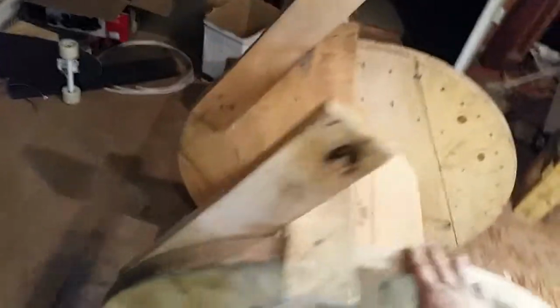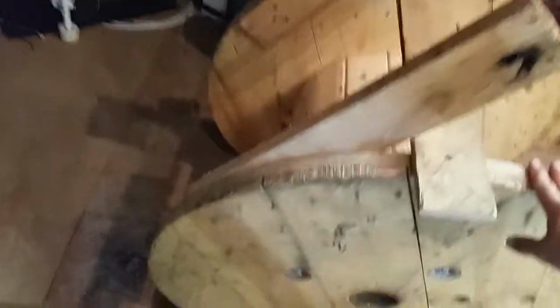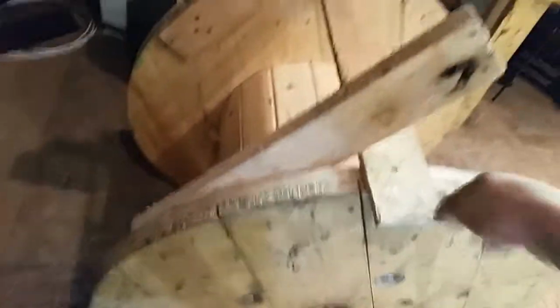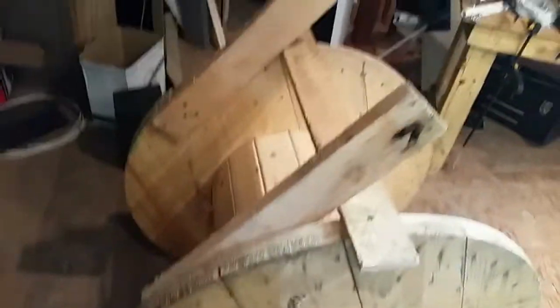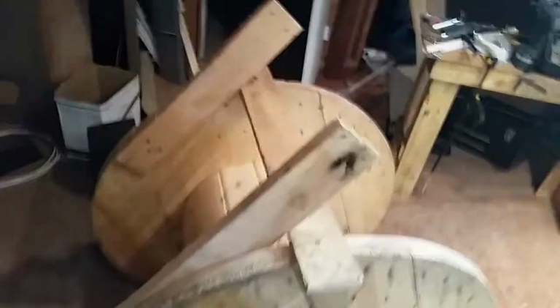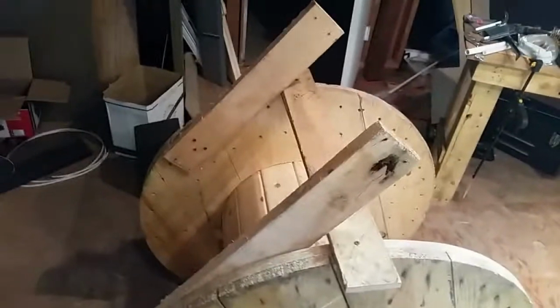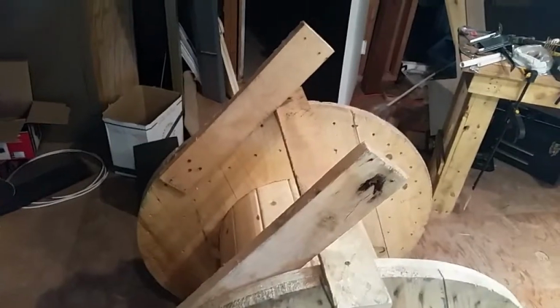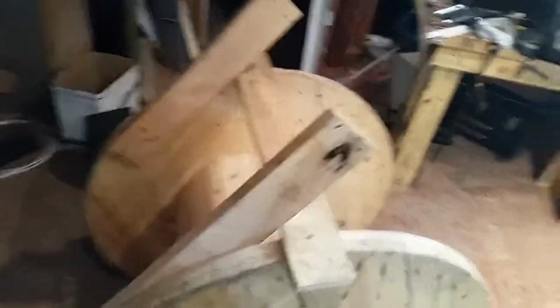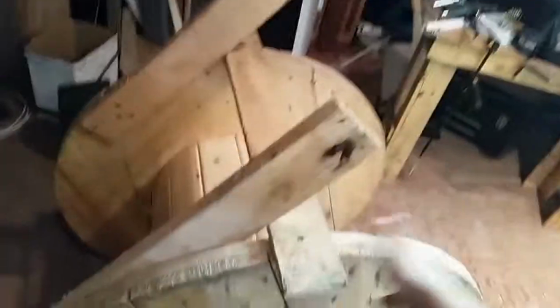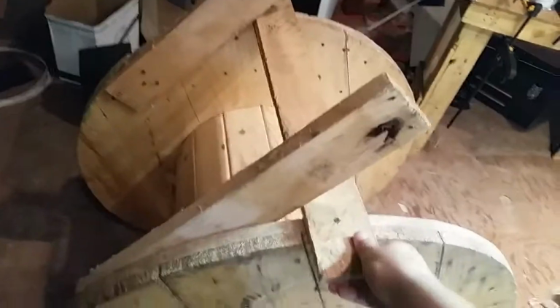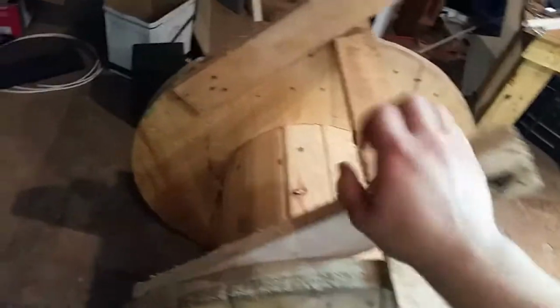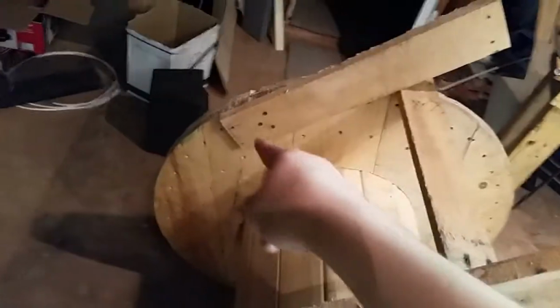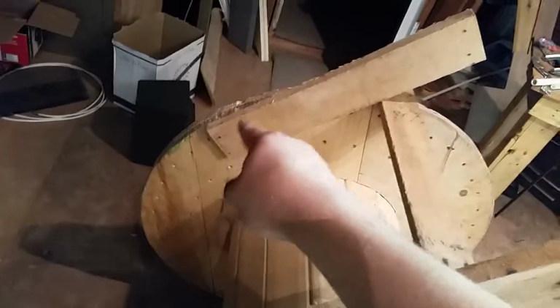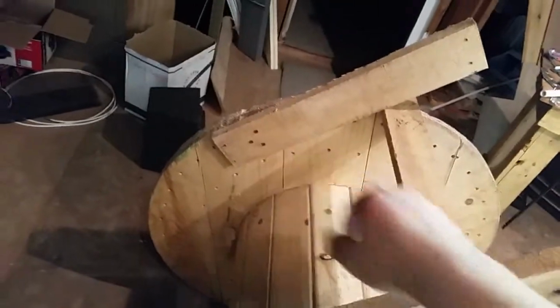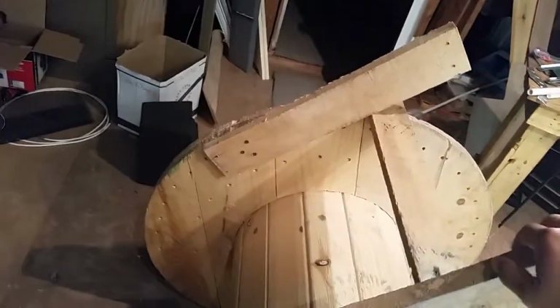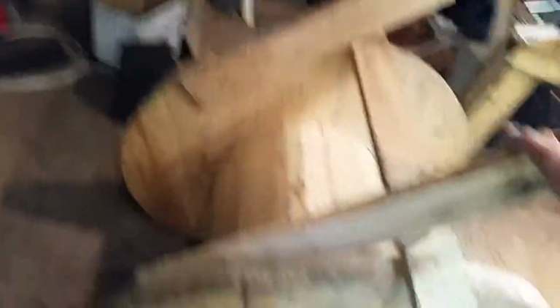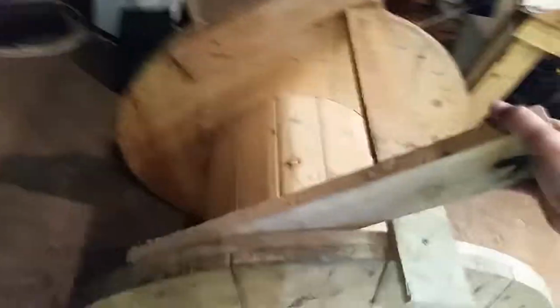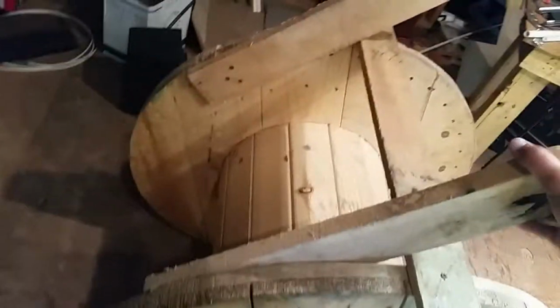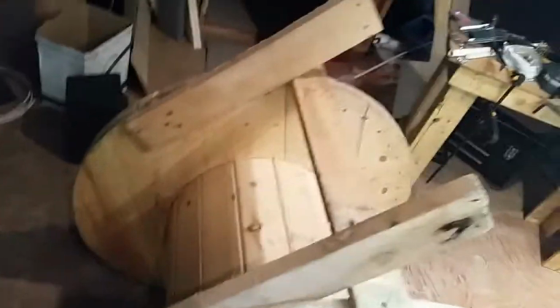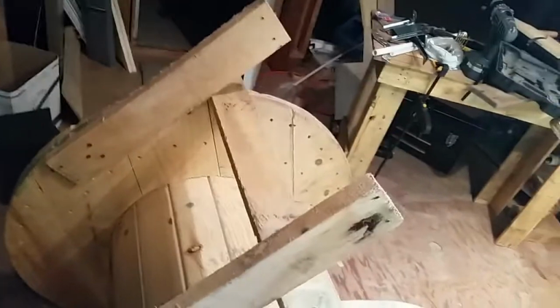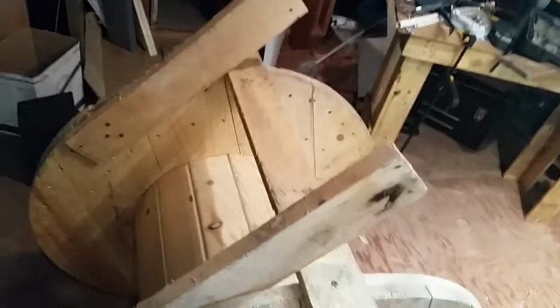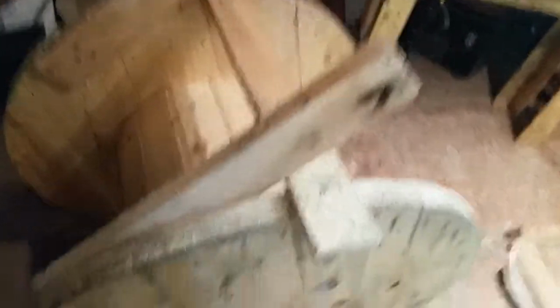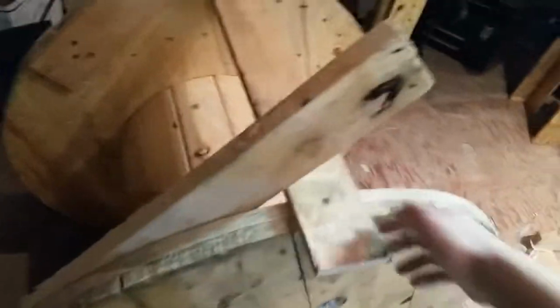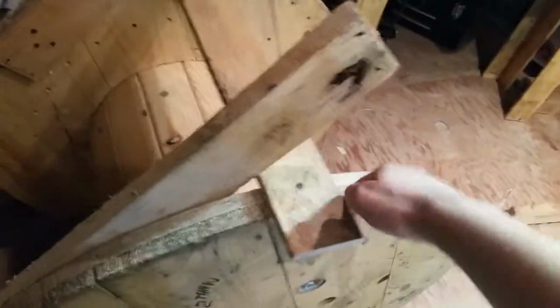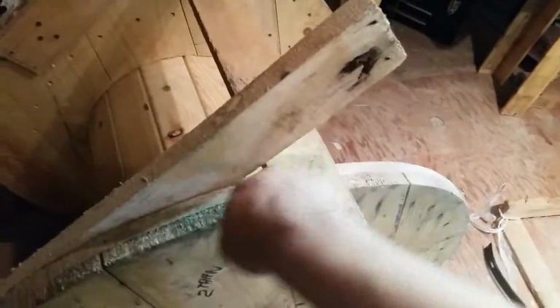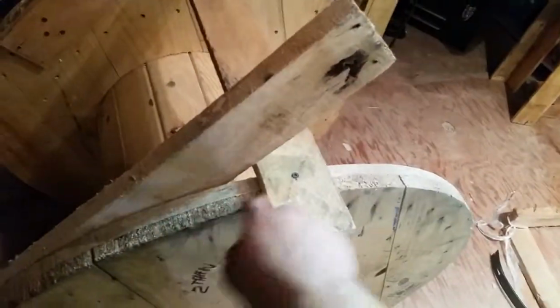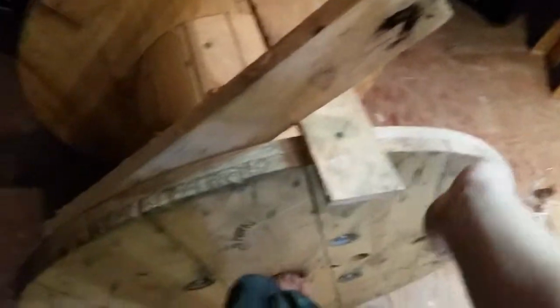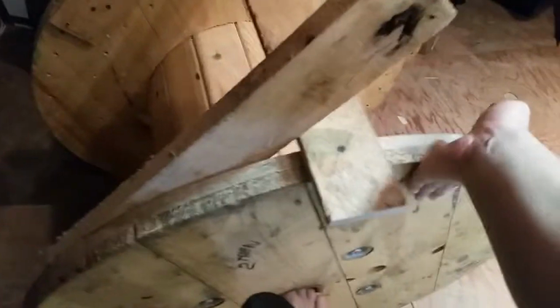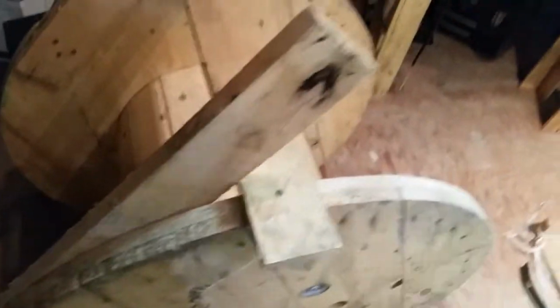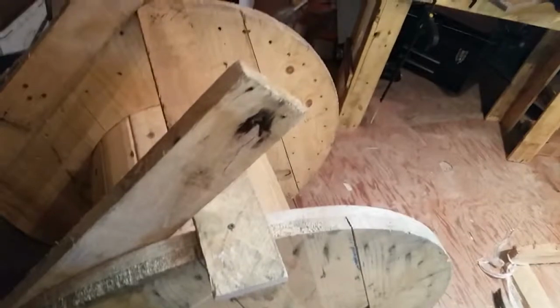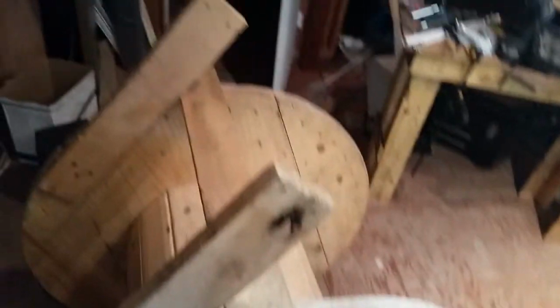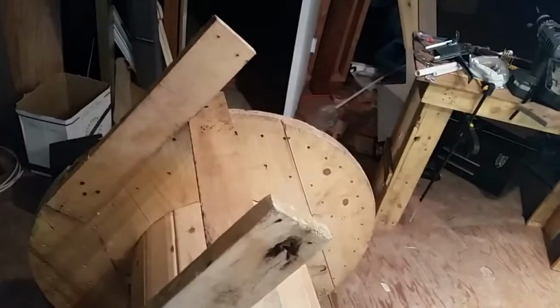I just have a cross brace — you see there — I got three screws just holding both these in place. Nice solid design. I'm gonna come up and even this off with the side here.